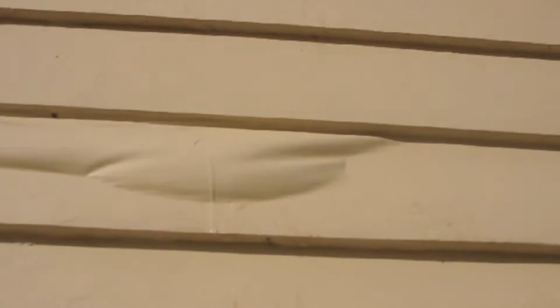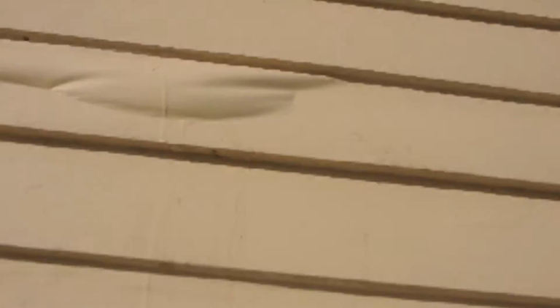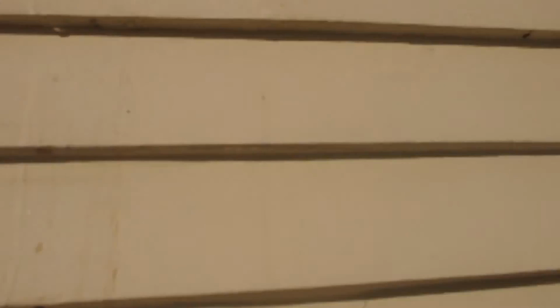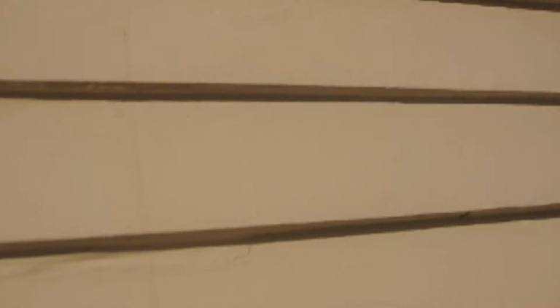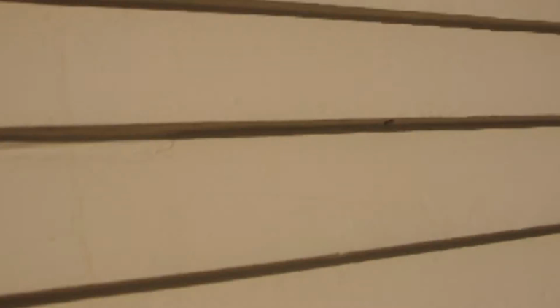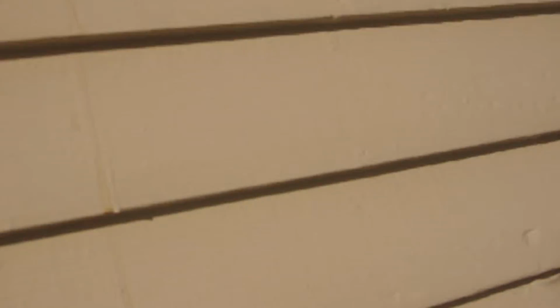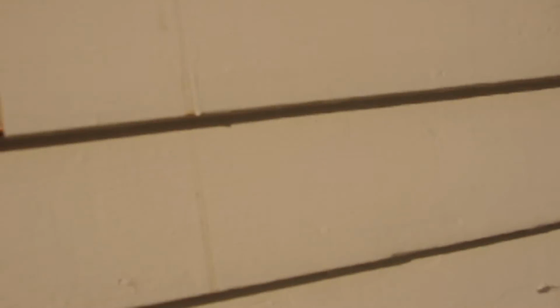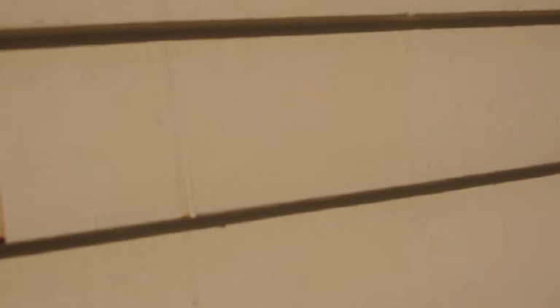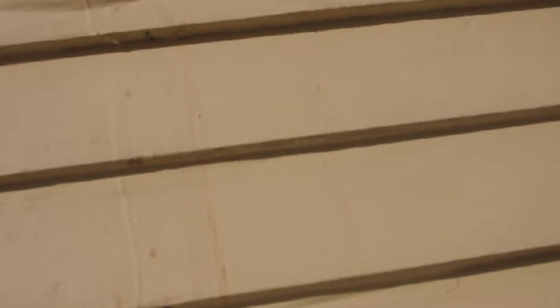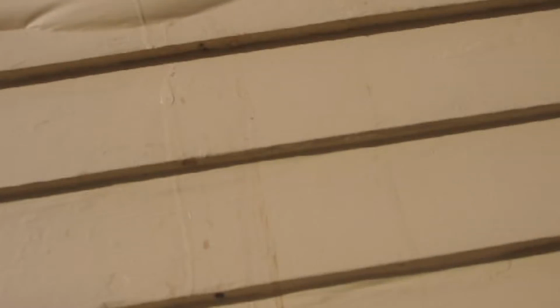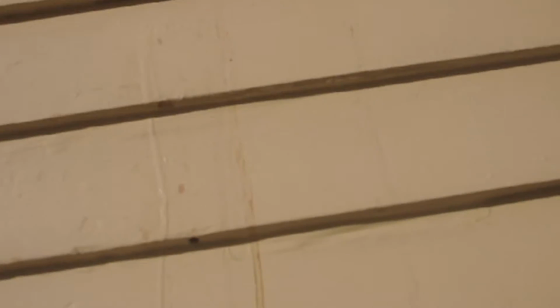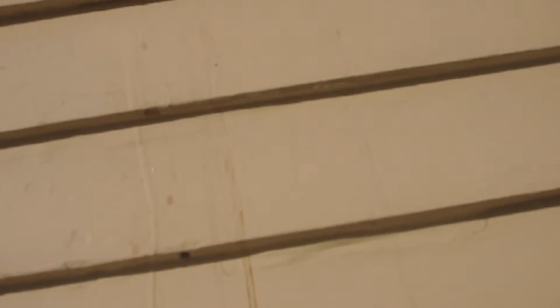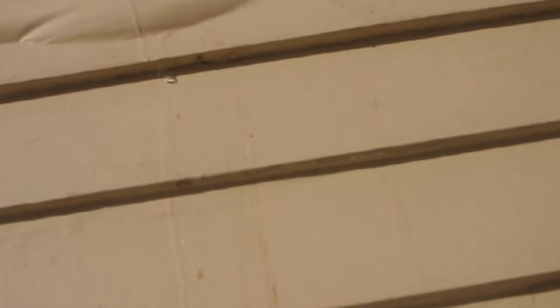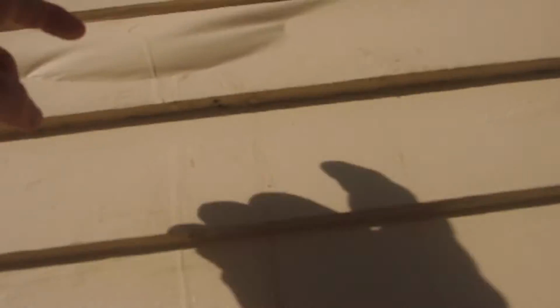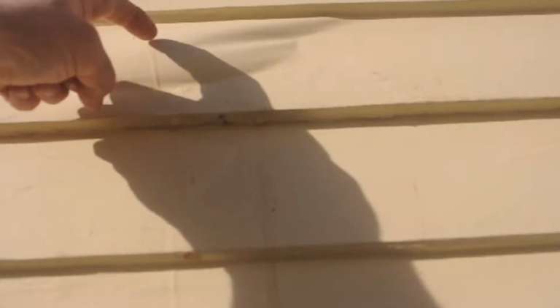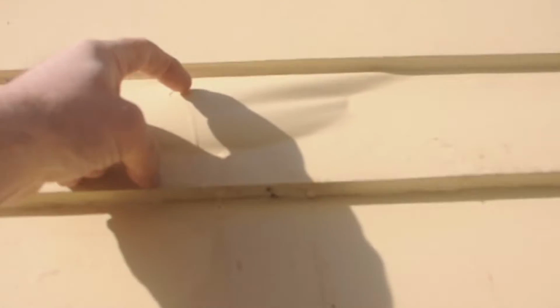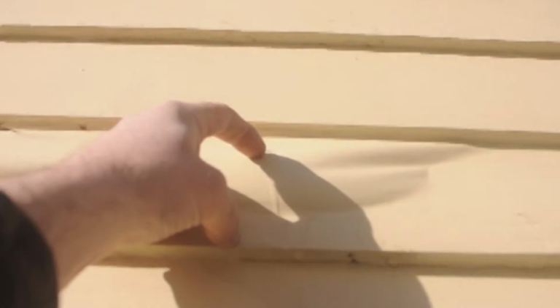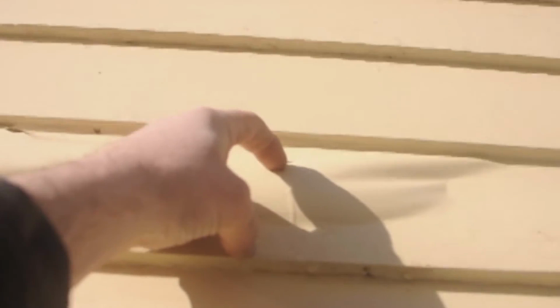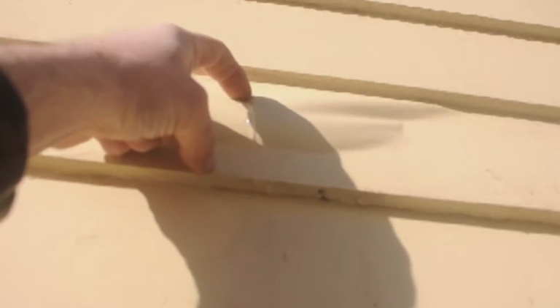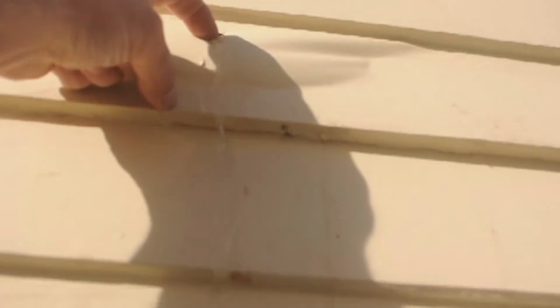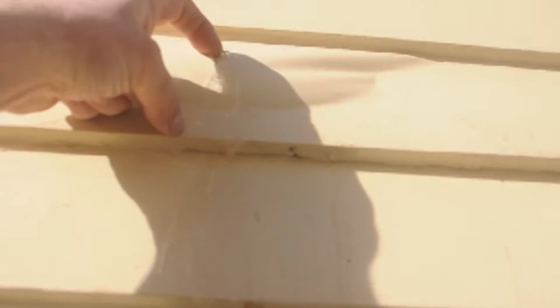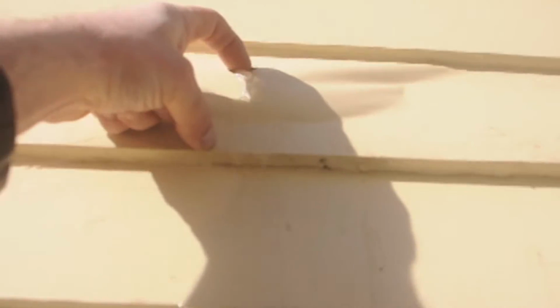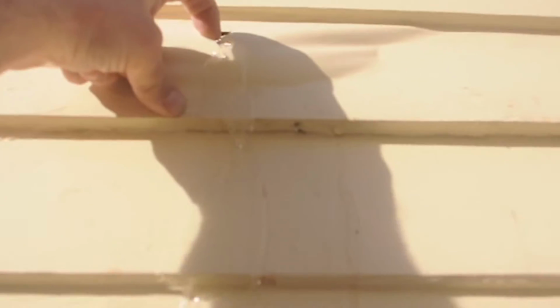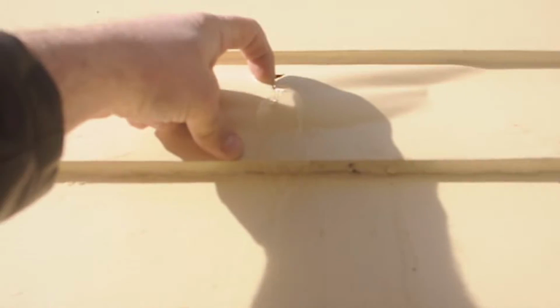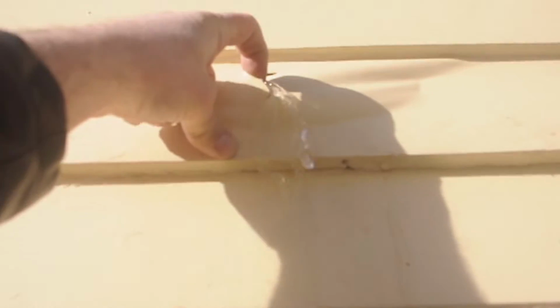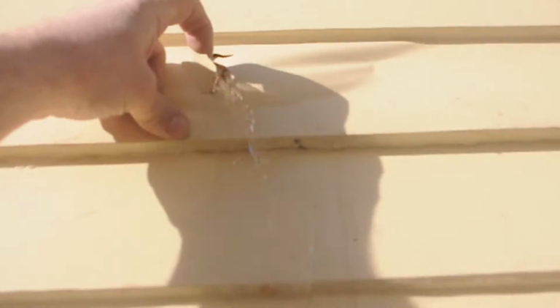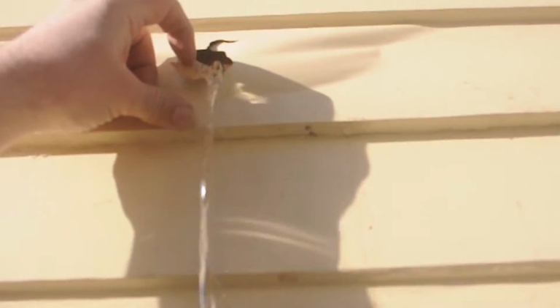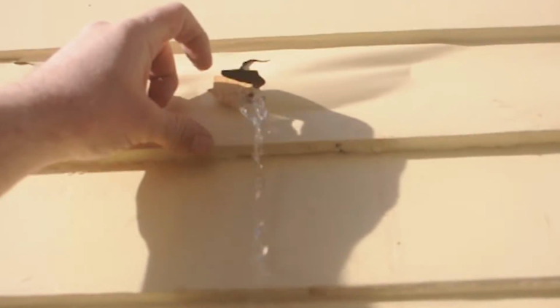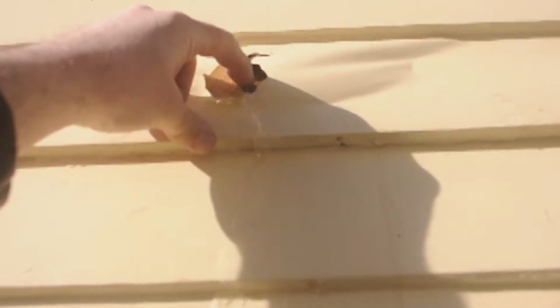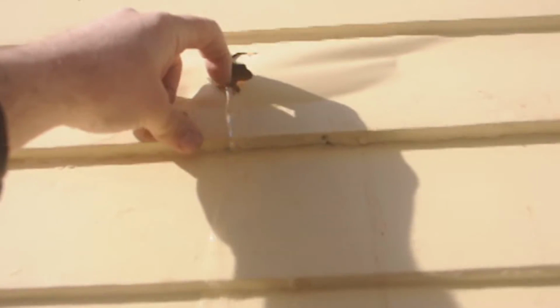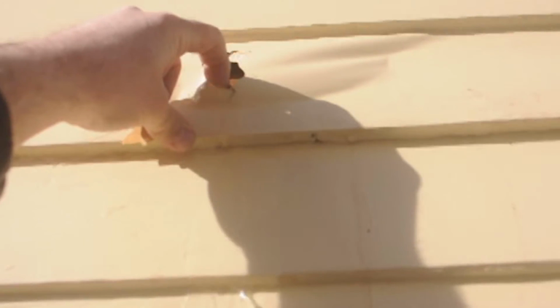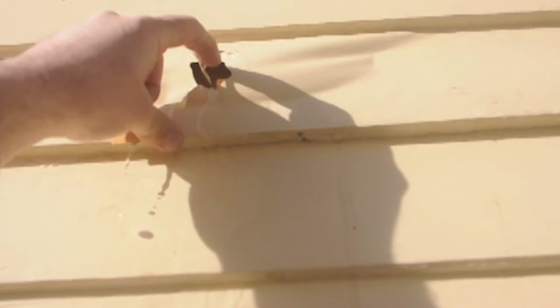This 90-second video will explain why your new exterior paint job has already started to peel, fail, or deteriorate. You can't blame Sherwin Williams for this one.